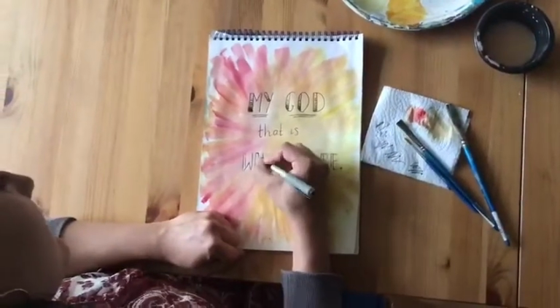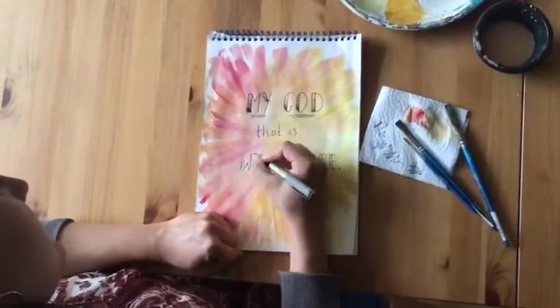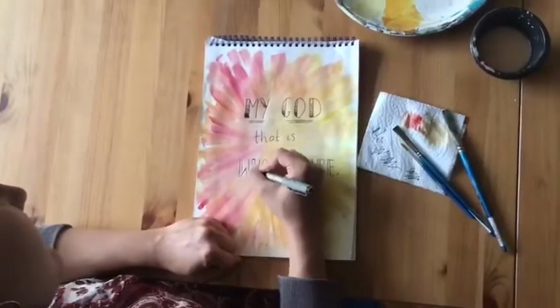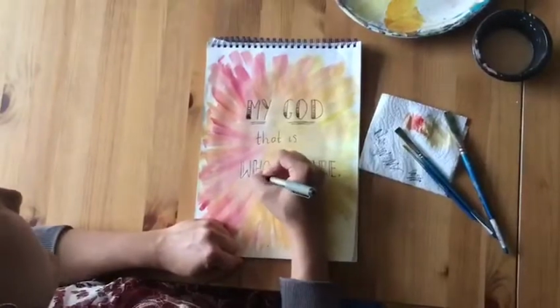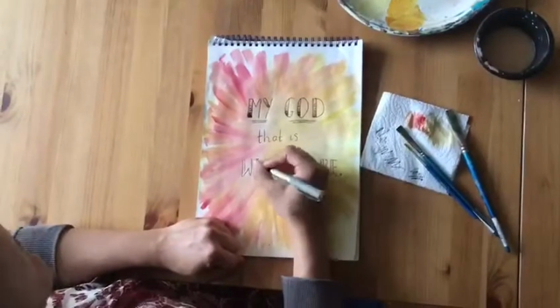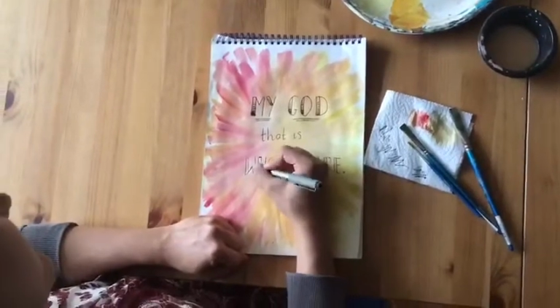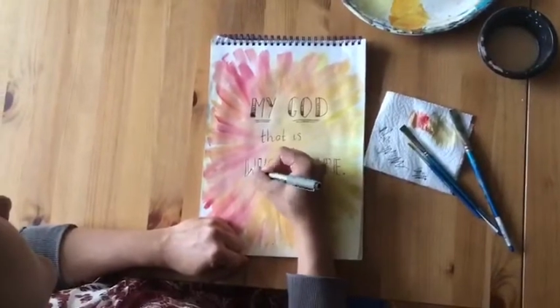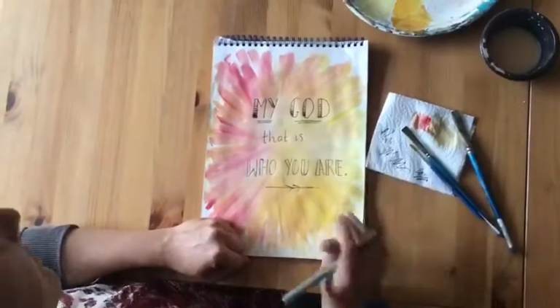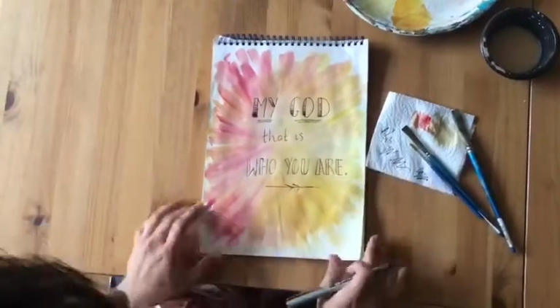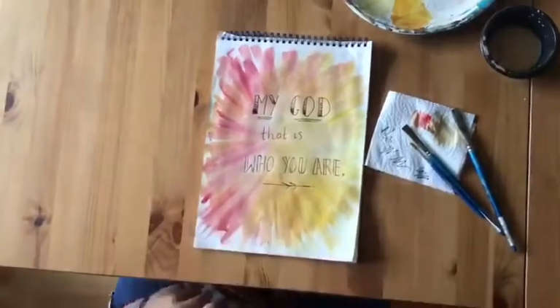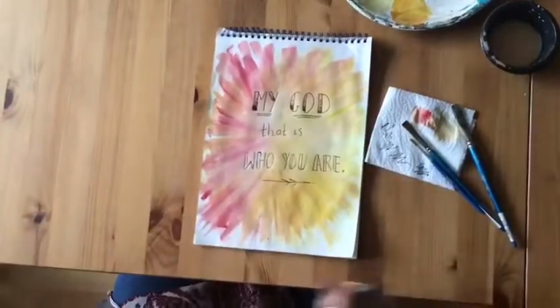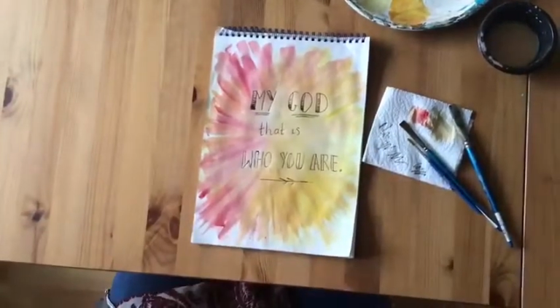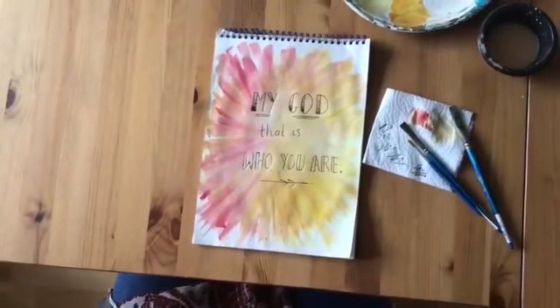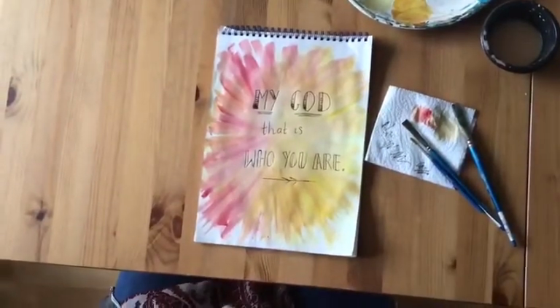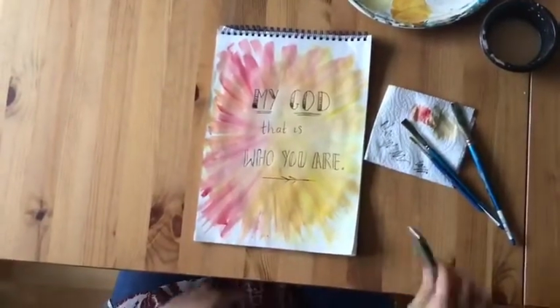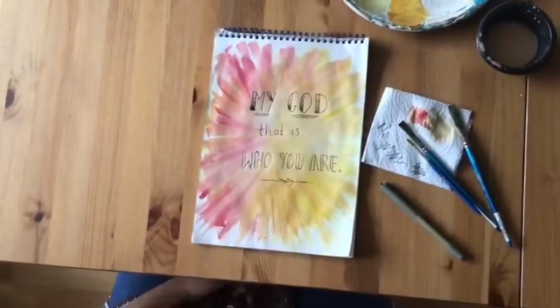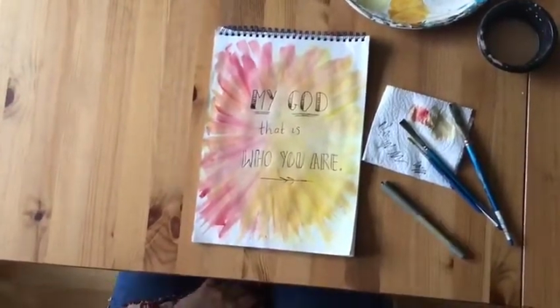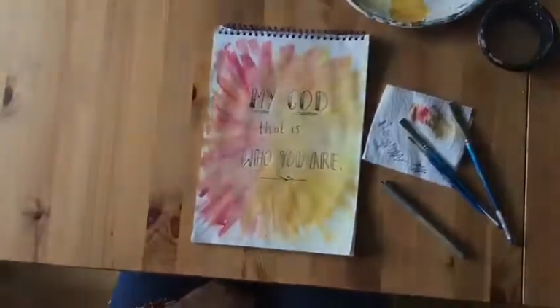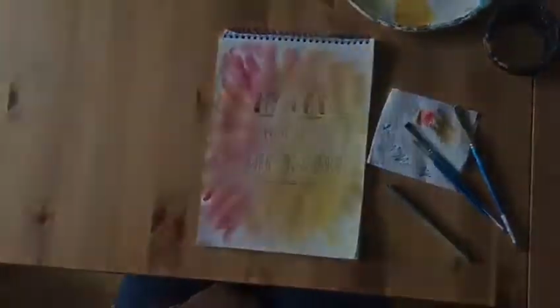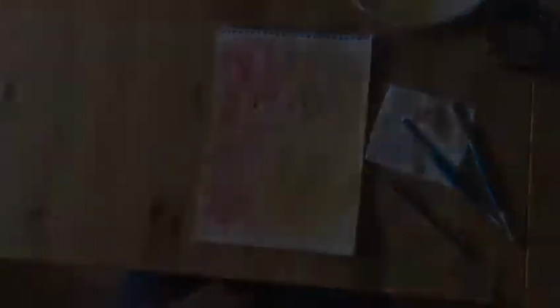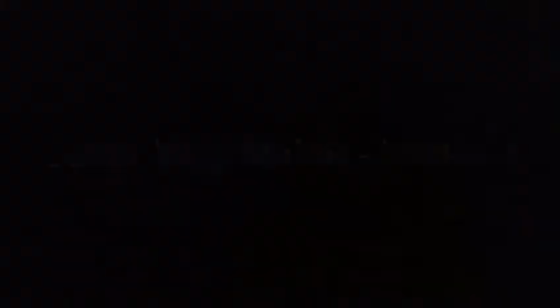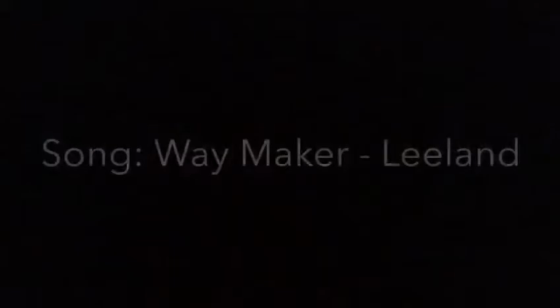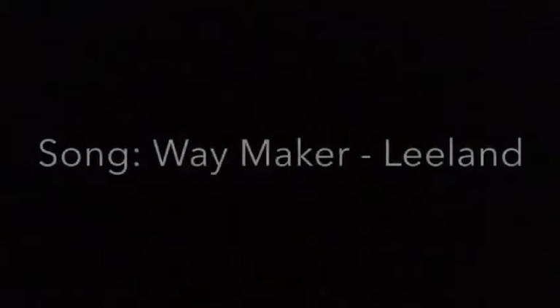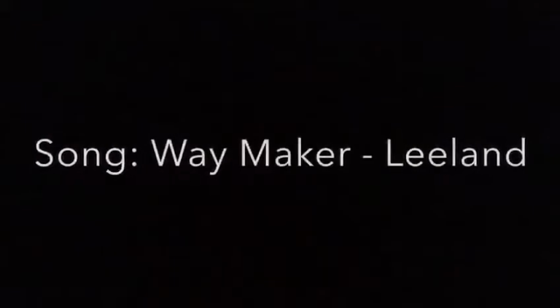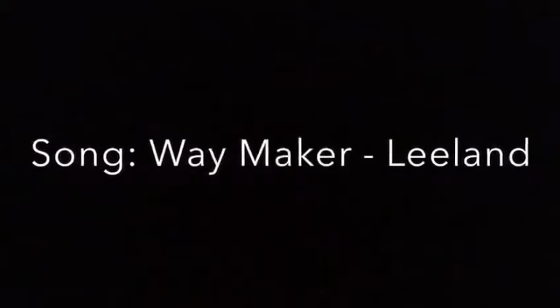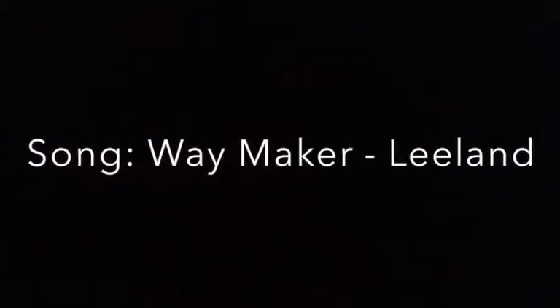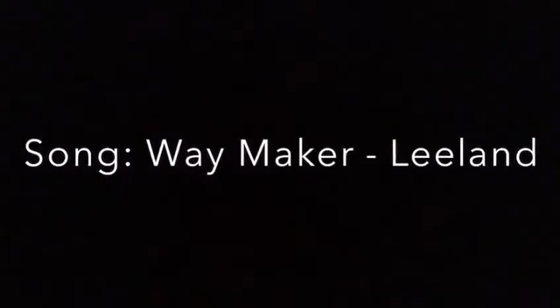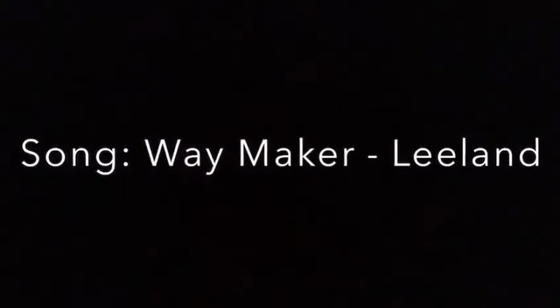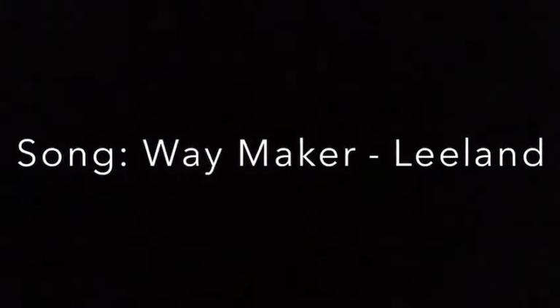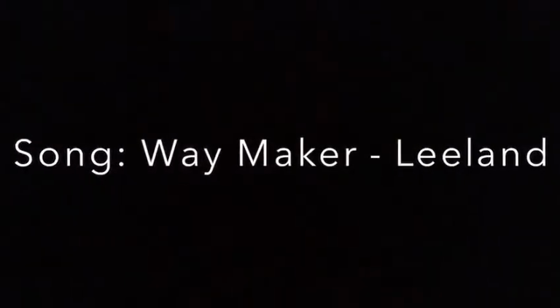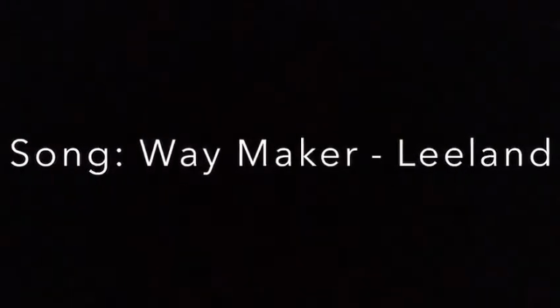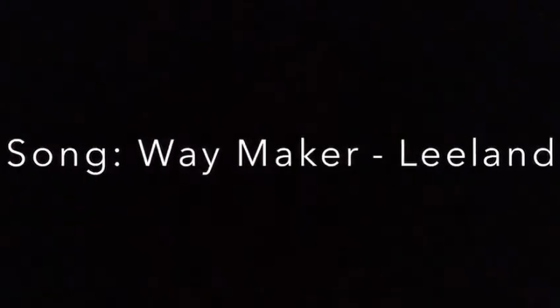I hope you enjoyed this craft and I look forward to seeing what you come up with. Bye!